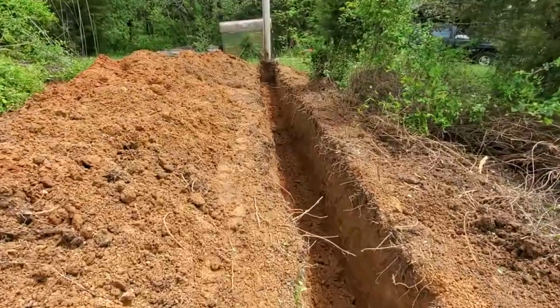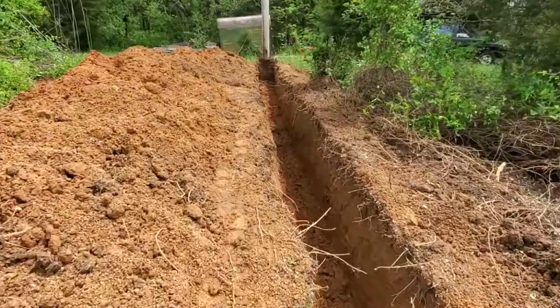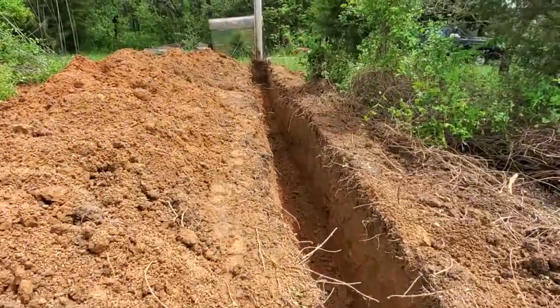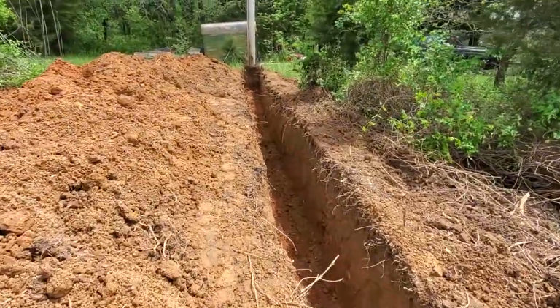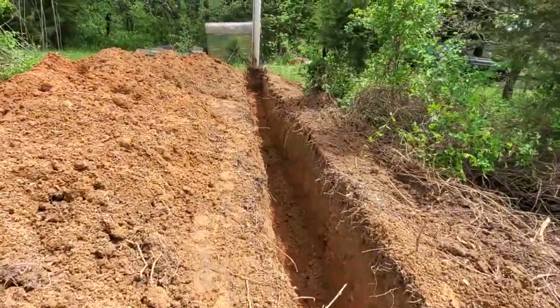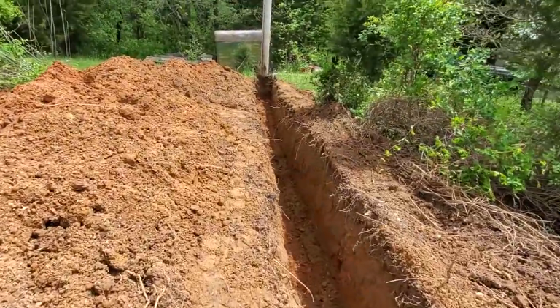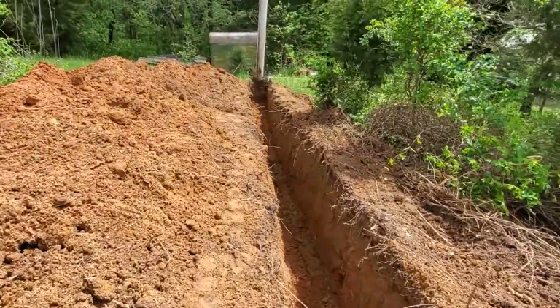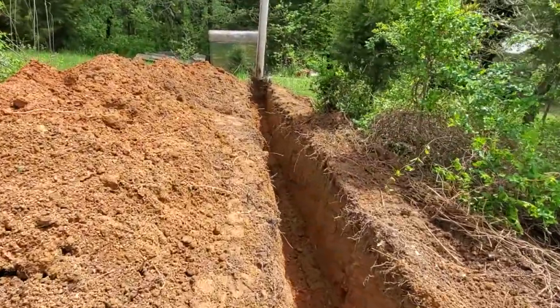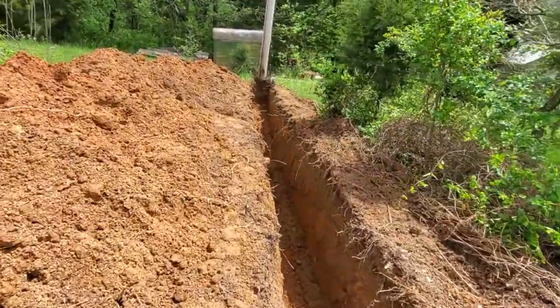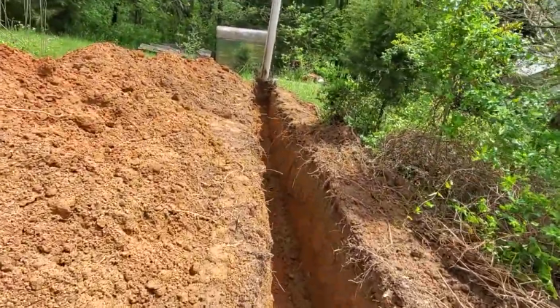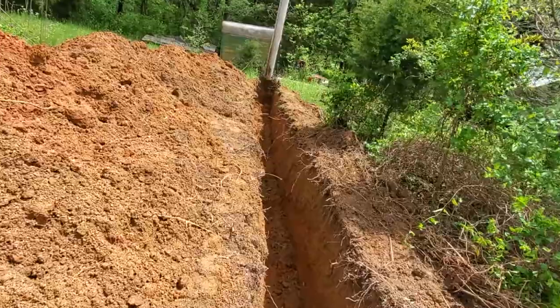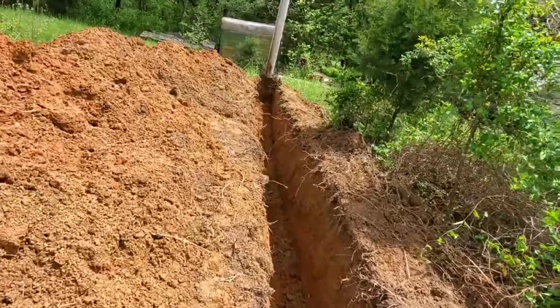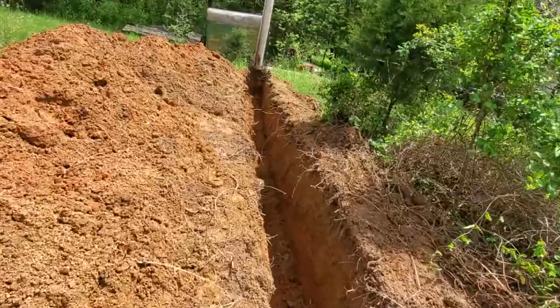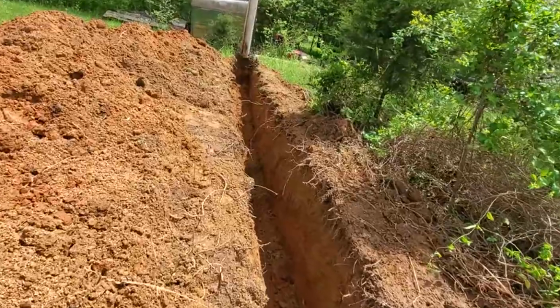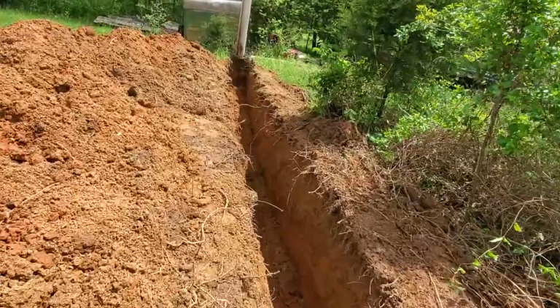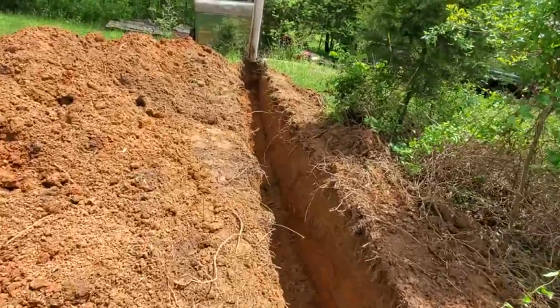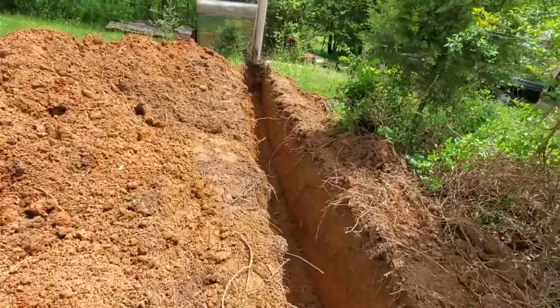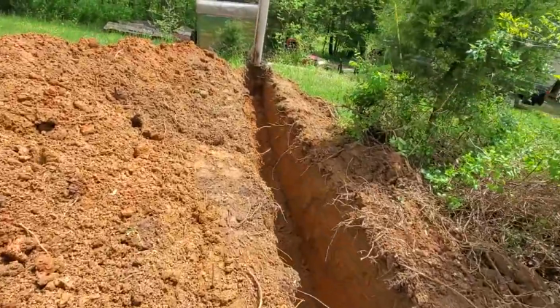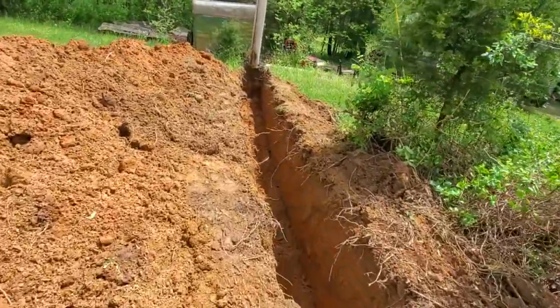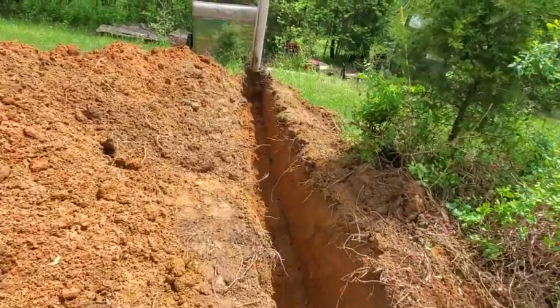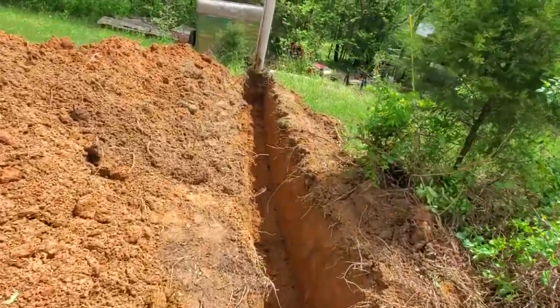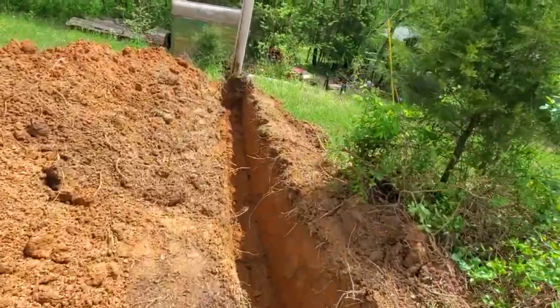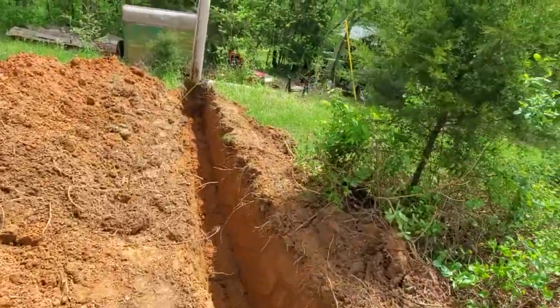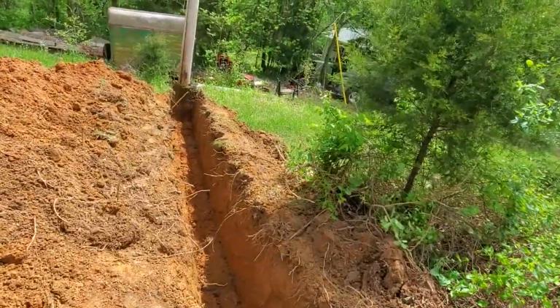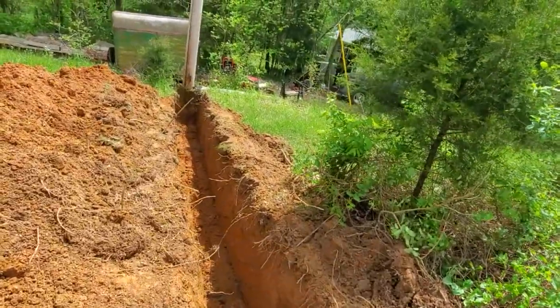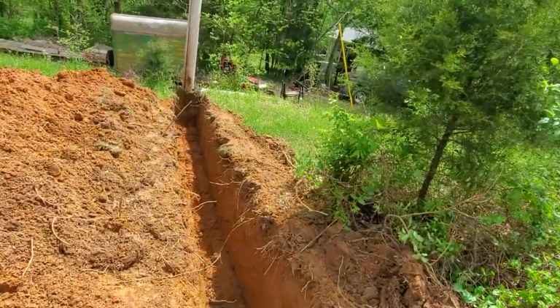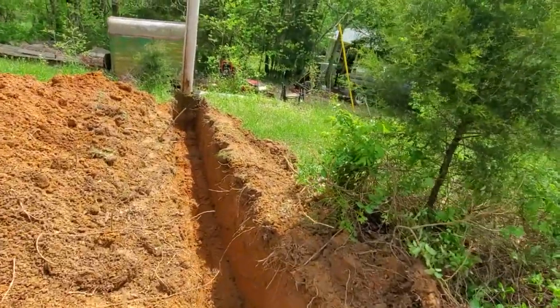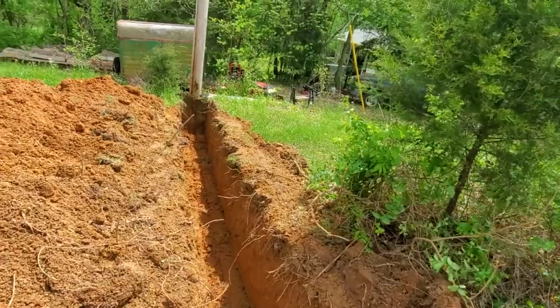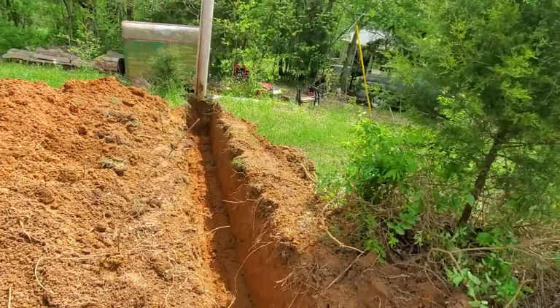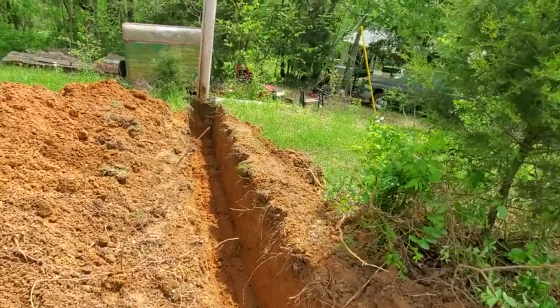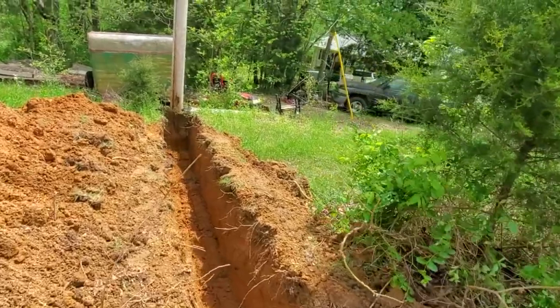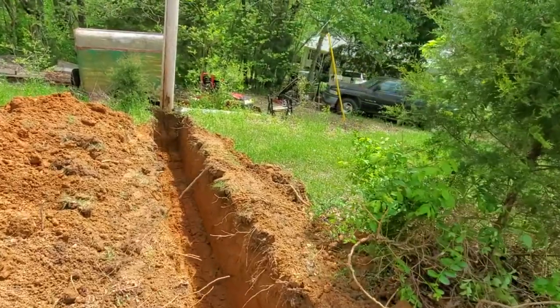Every city's different — this one we gotta get three foot deep. Then we put the pipe in and put 12 inches of gravel on top of it.